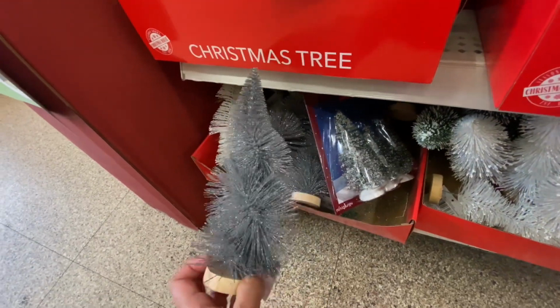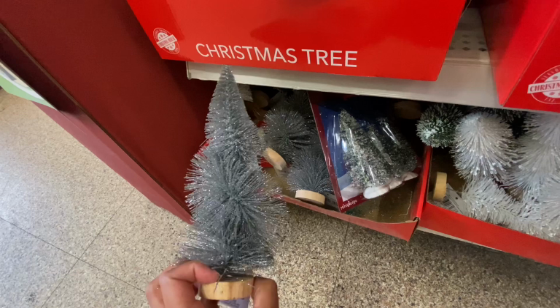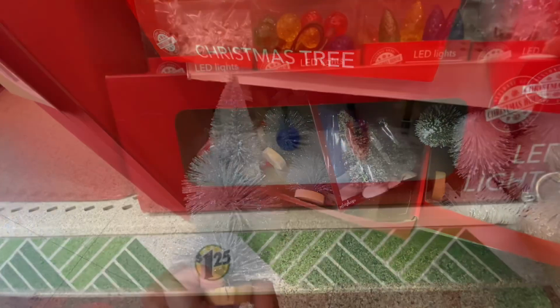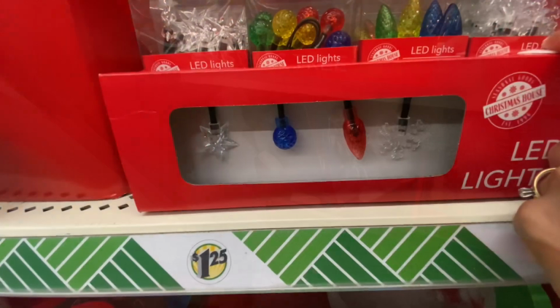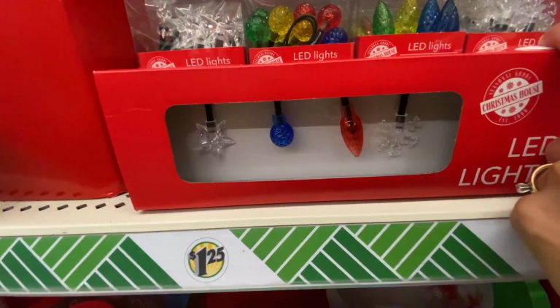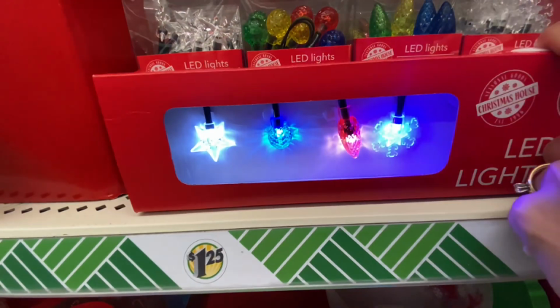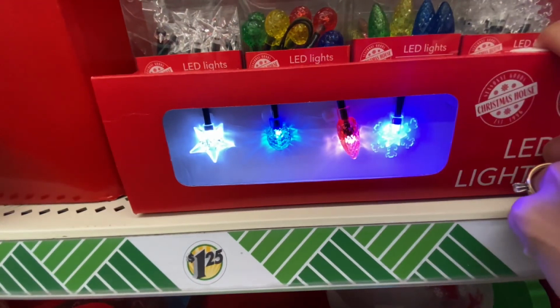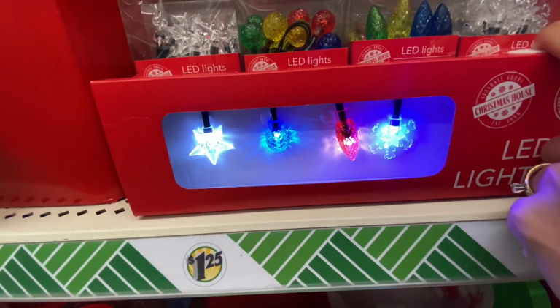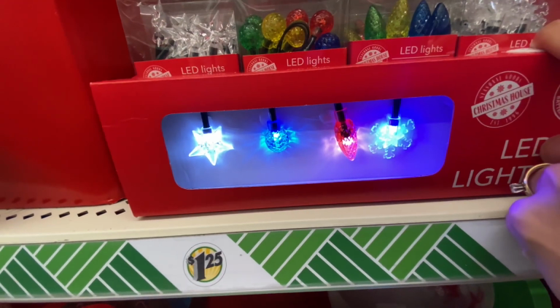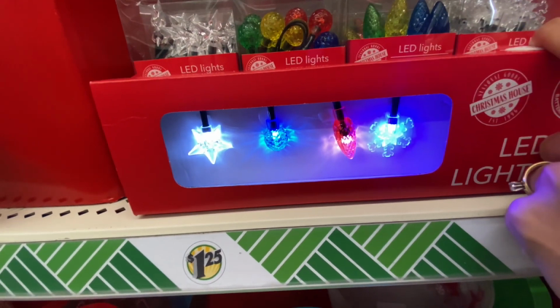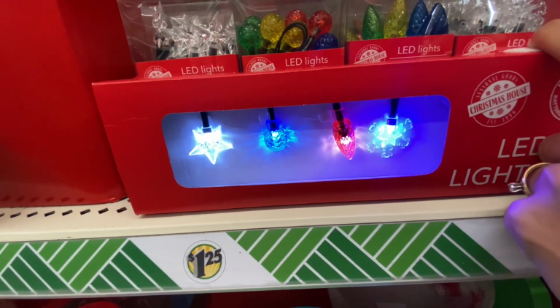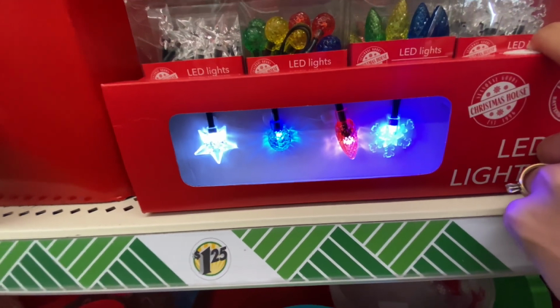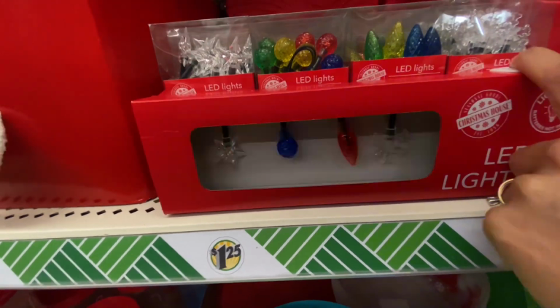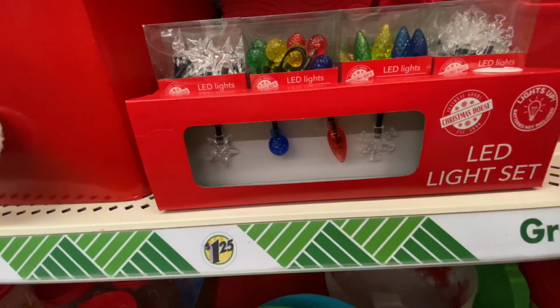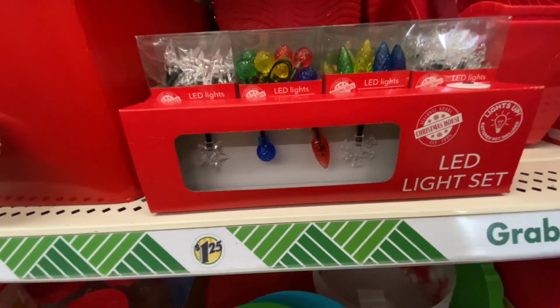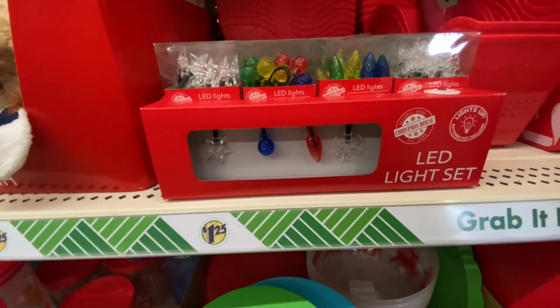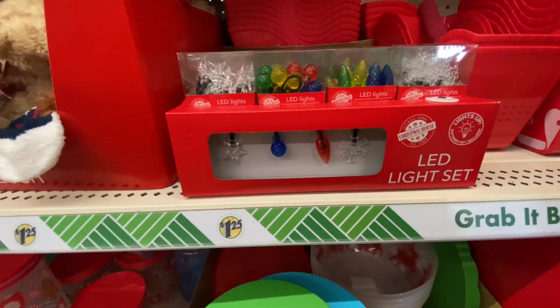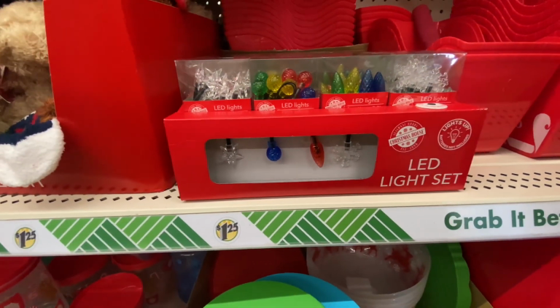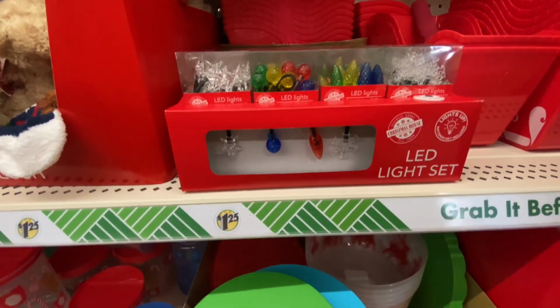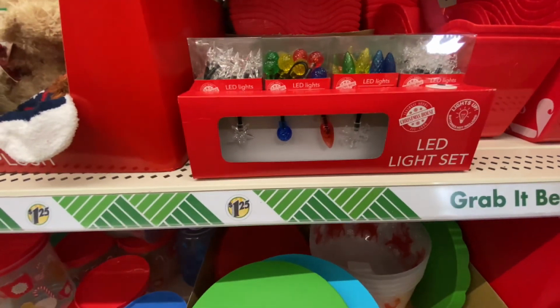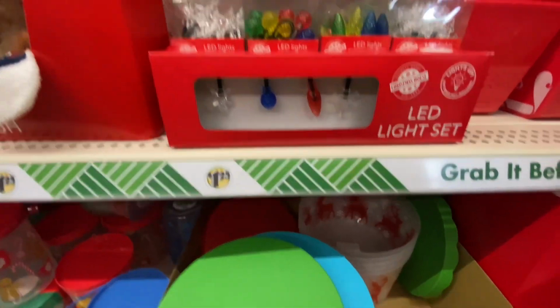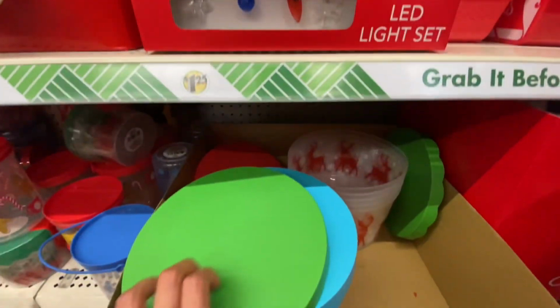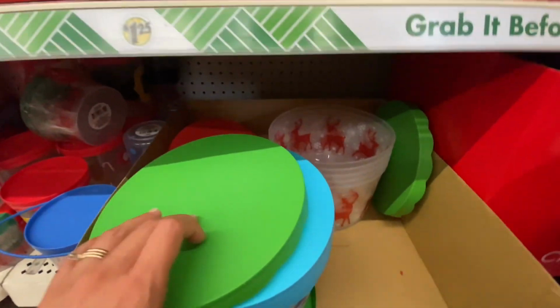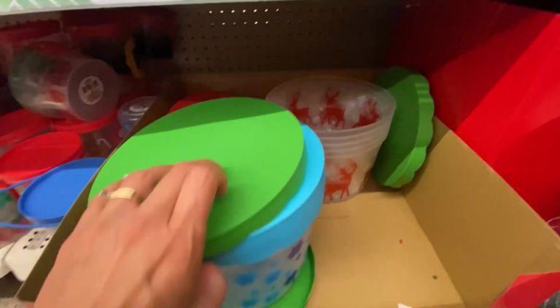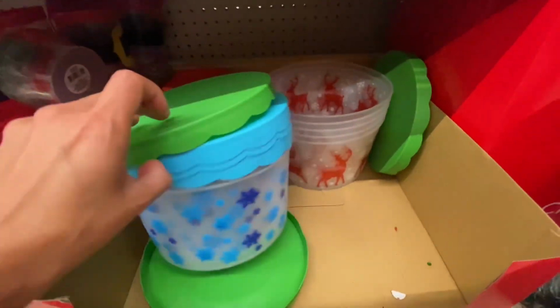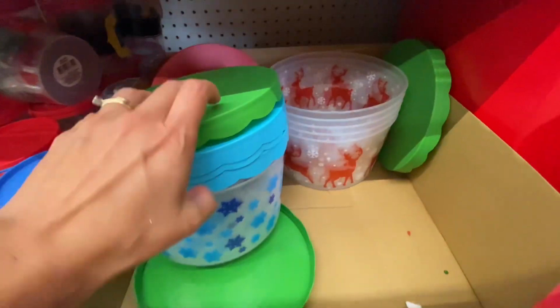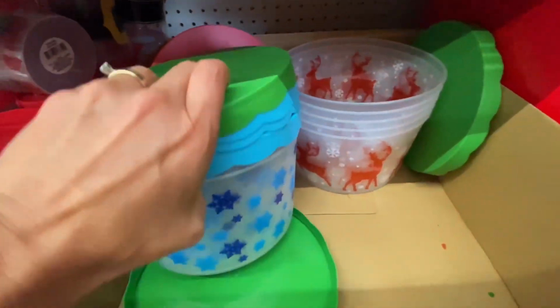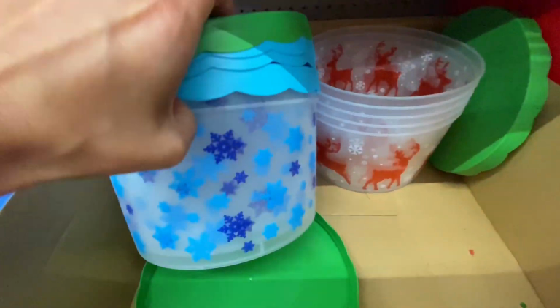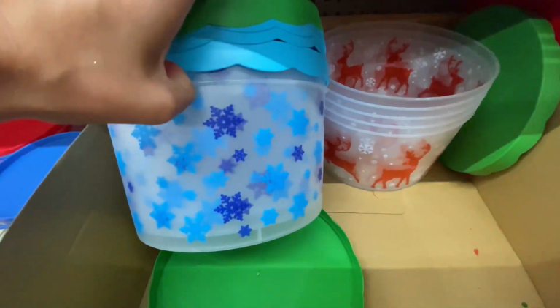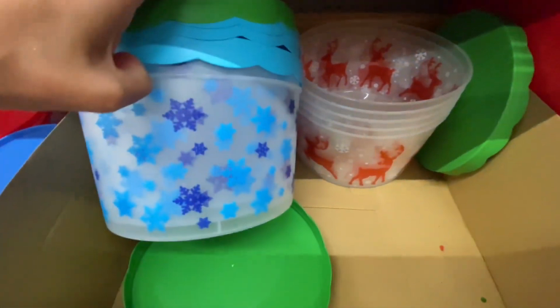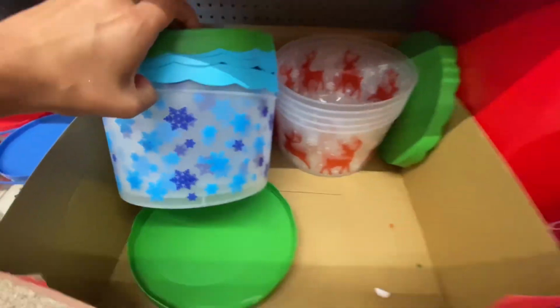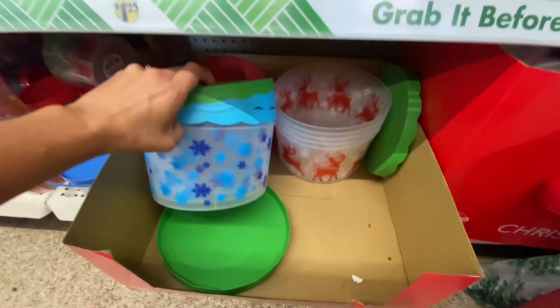I did love these little lights. I didn't know which color I wanted yet so I might go back for some of those. You really can't go wrong with any of the colors but I just want my decor to be a little cohesive and I'm not sure what it's going to be yet.